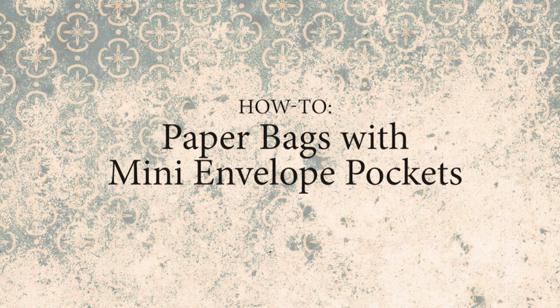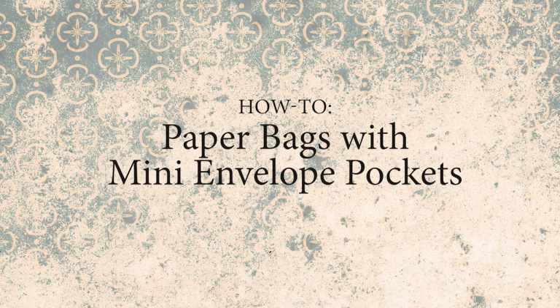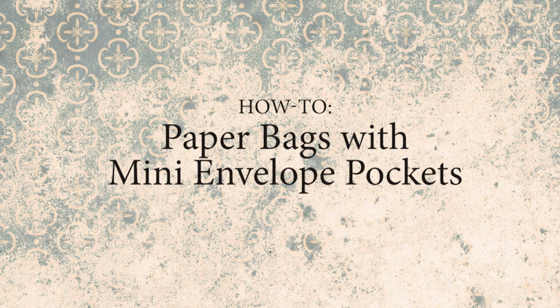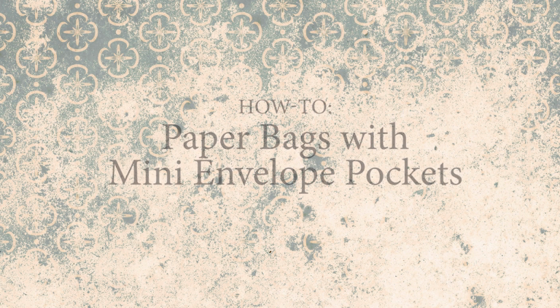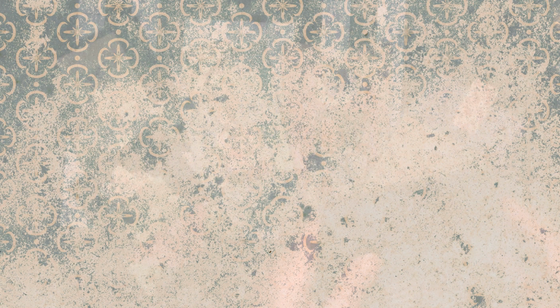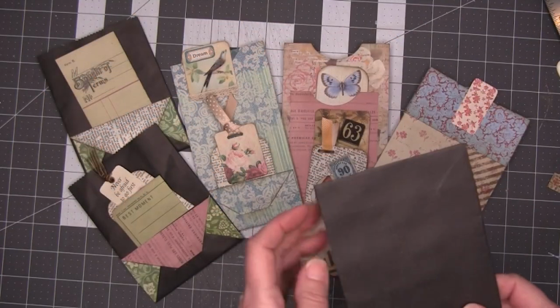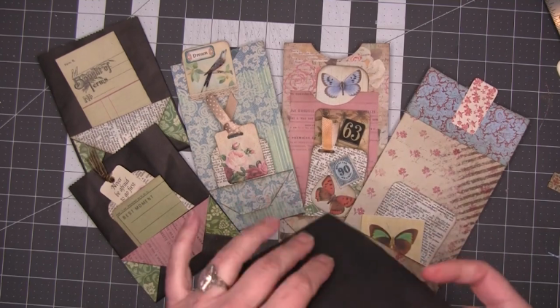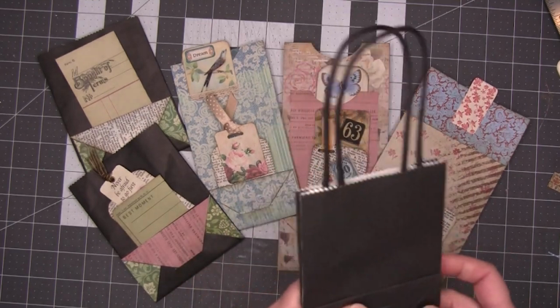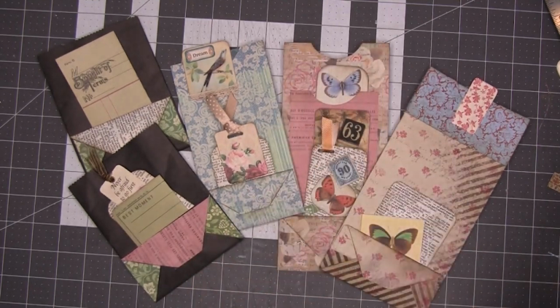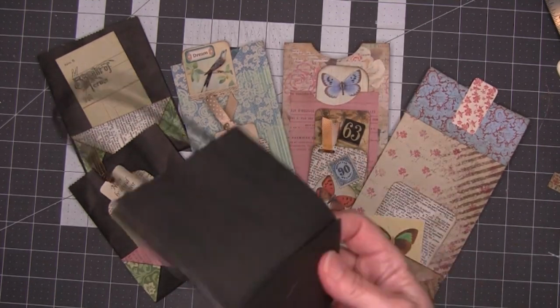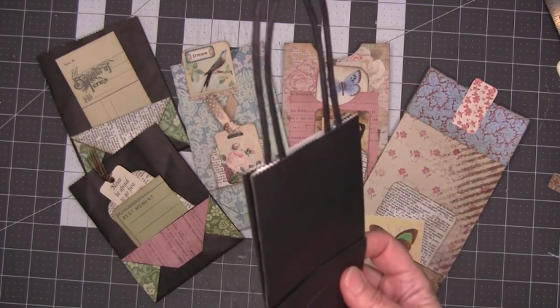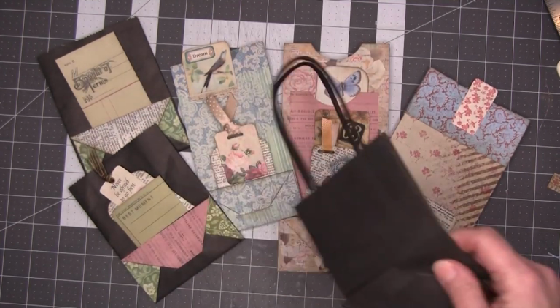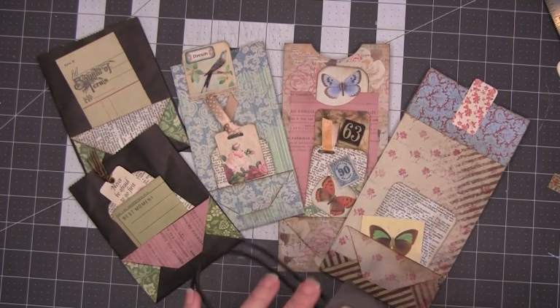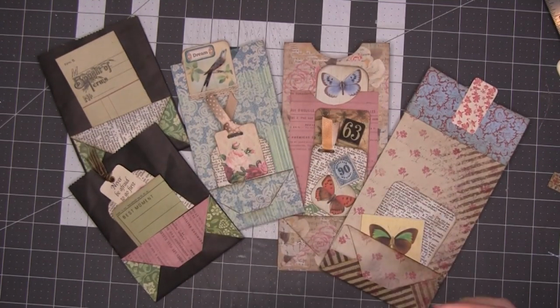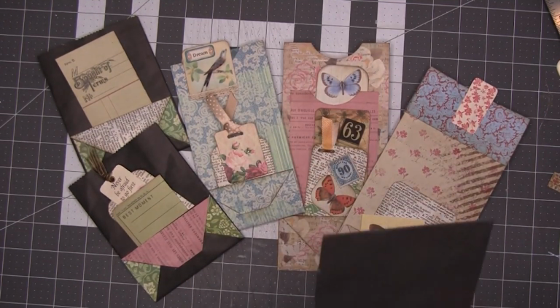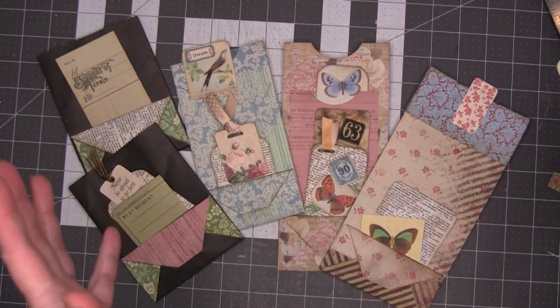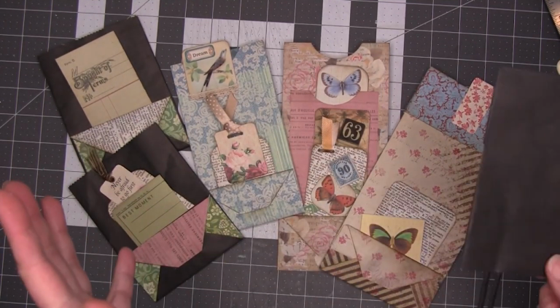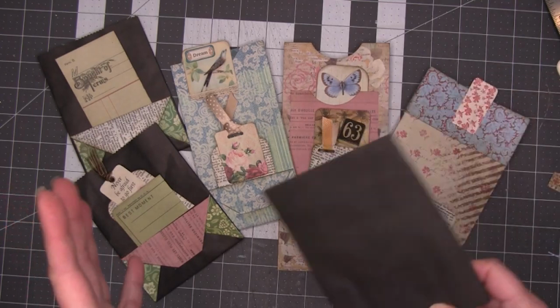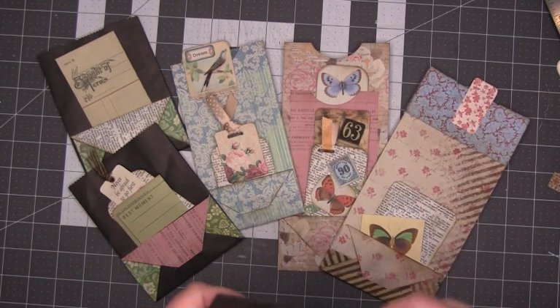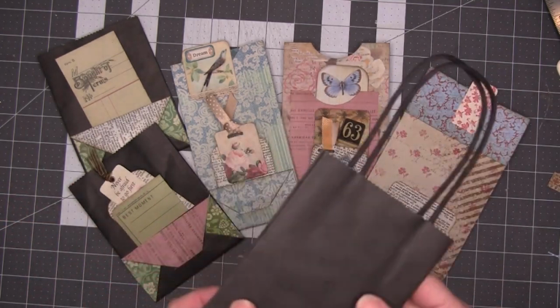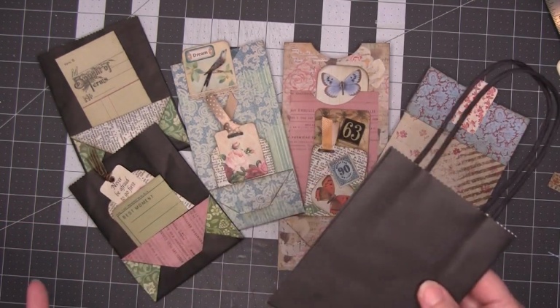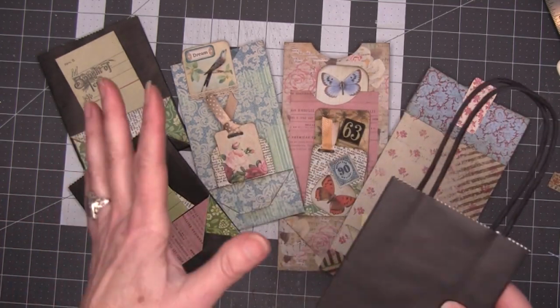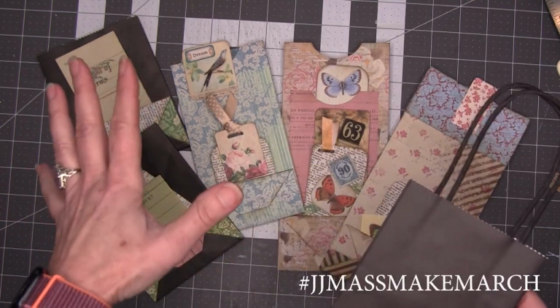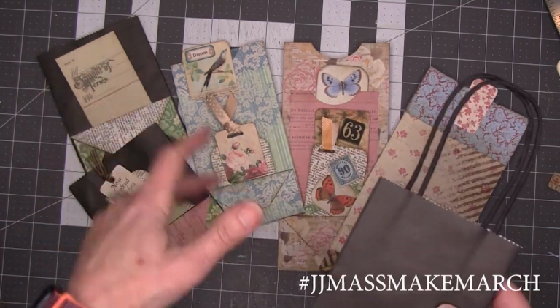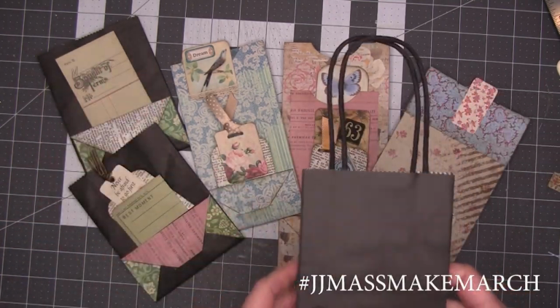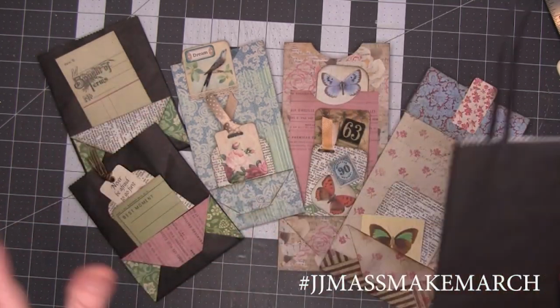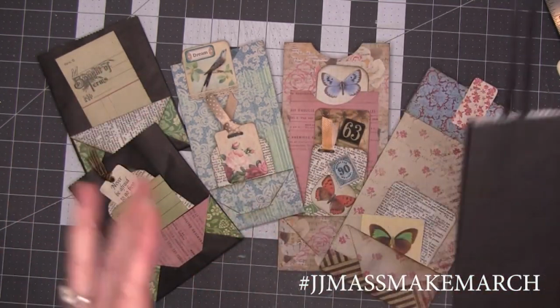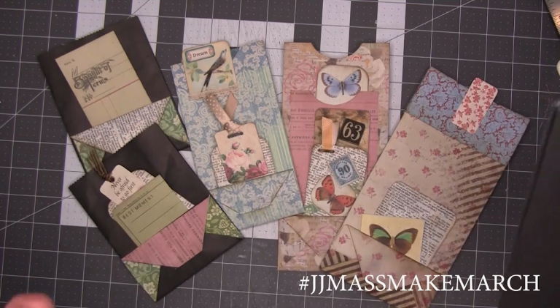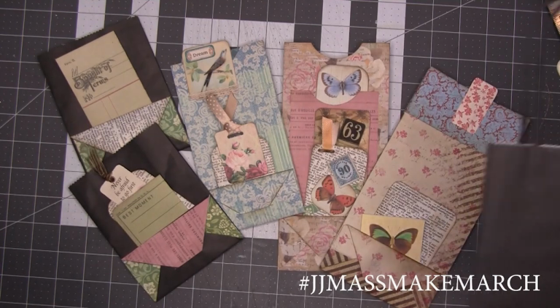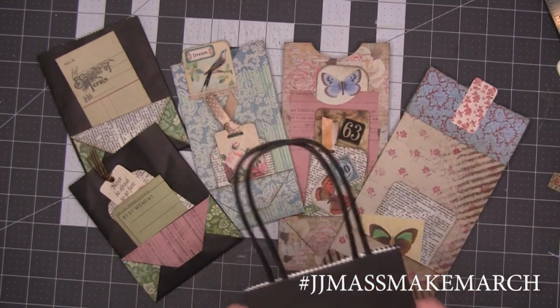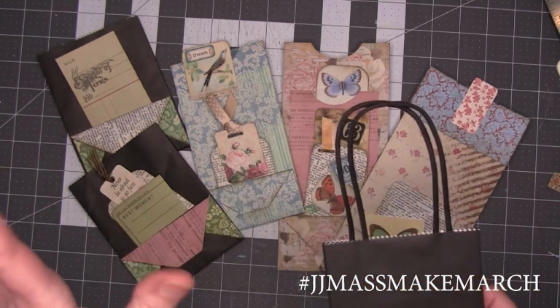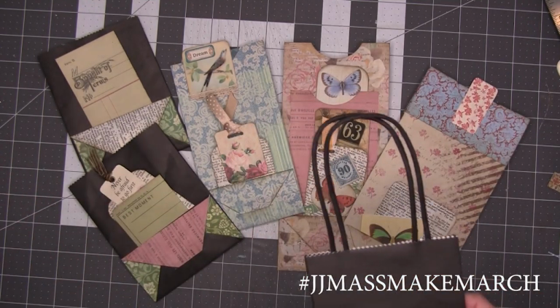Hi friends, Christina from SparkBitStudios here. Earlier today I went looking for a project to start that would be for the JJMaskMakeMarch hashtag, the one where you're making multiple pieces of ephemera for your journals.